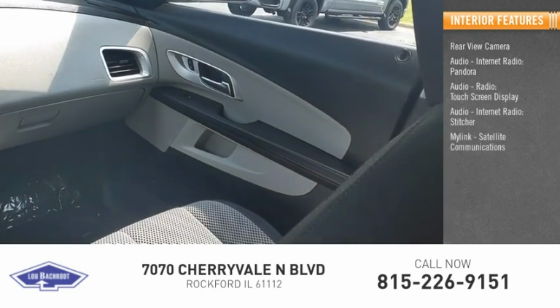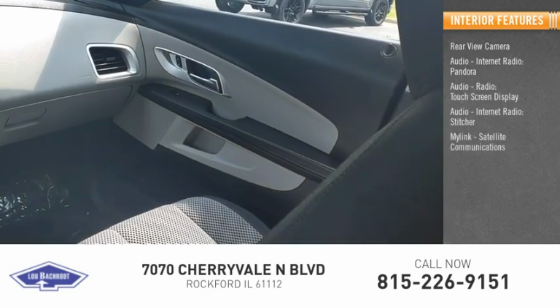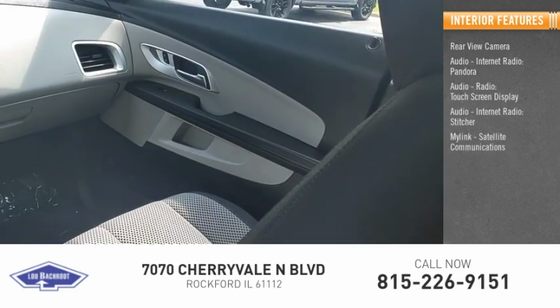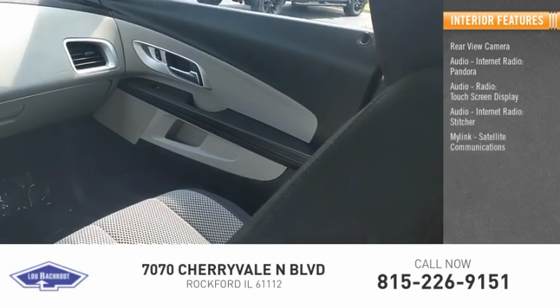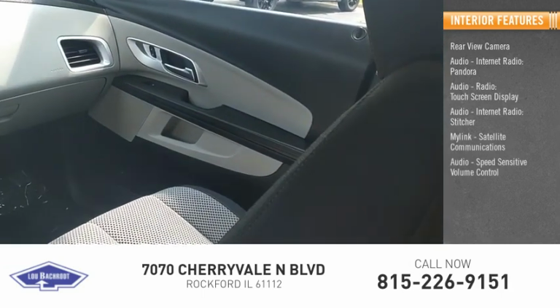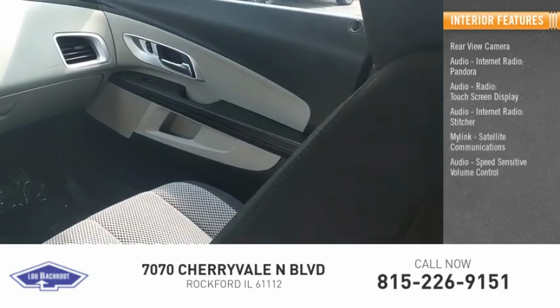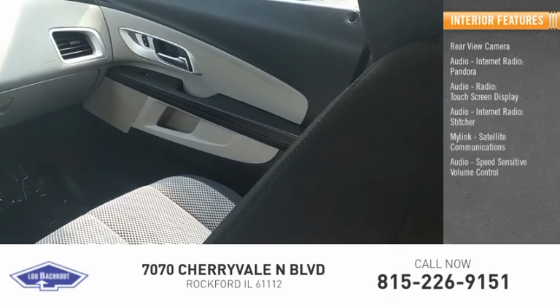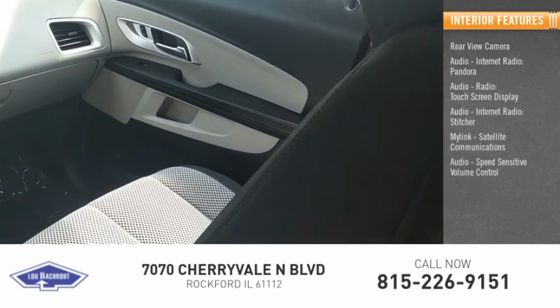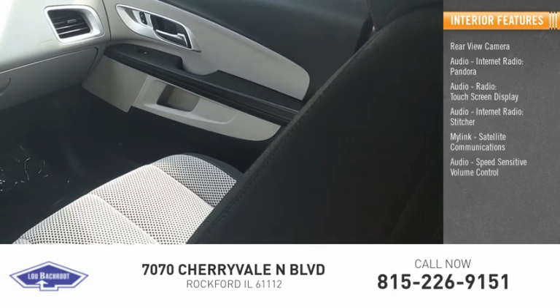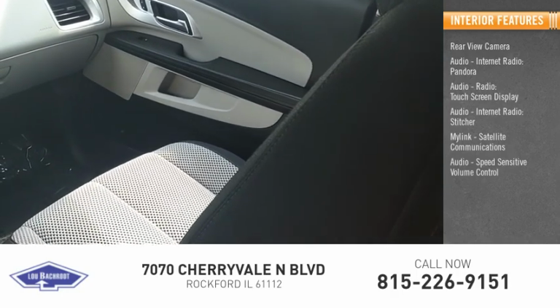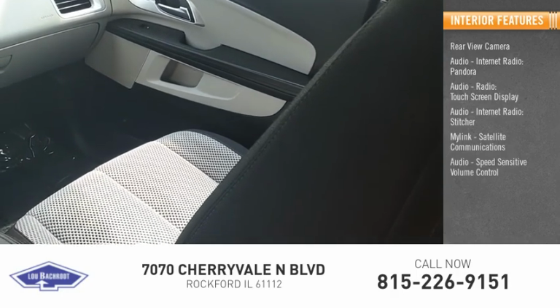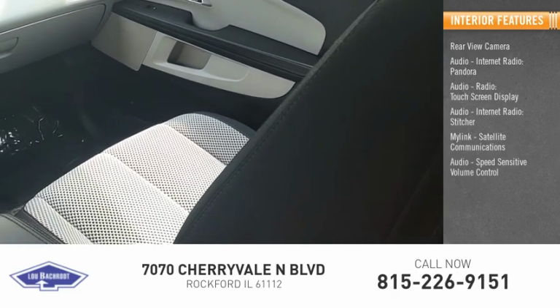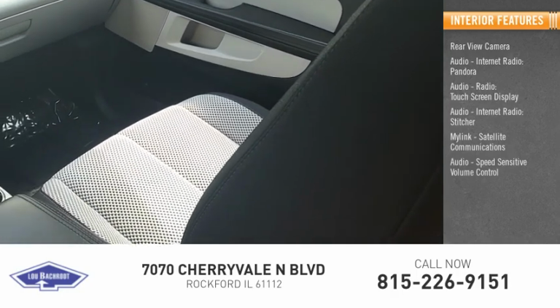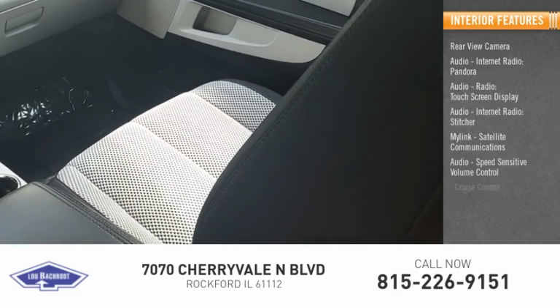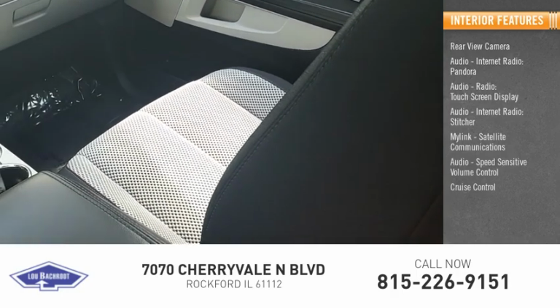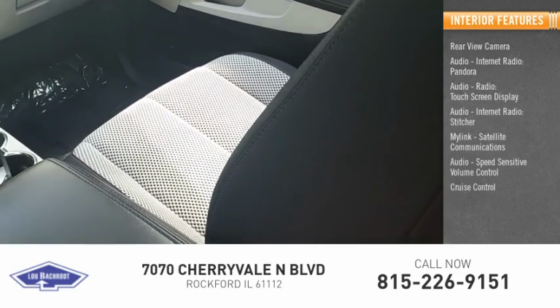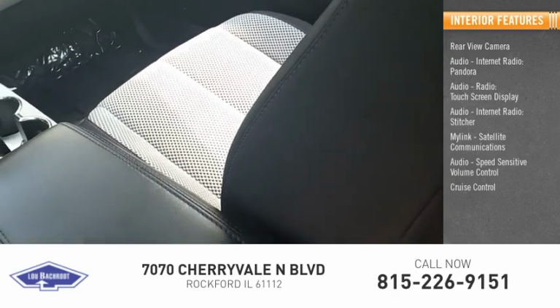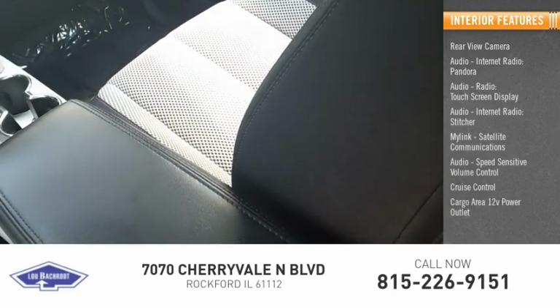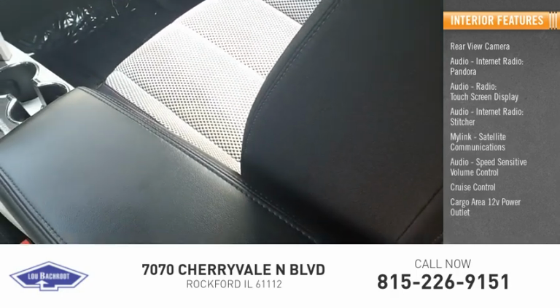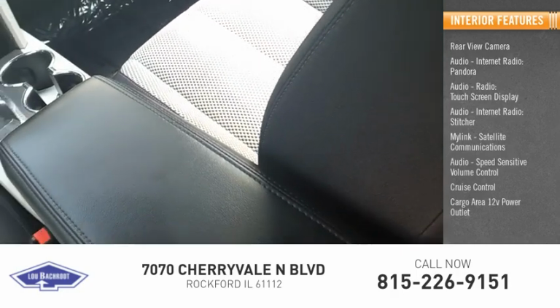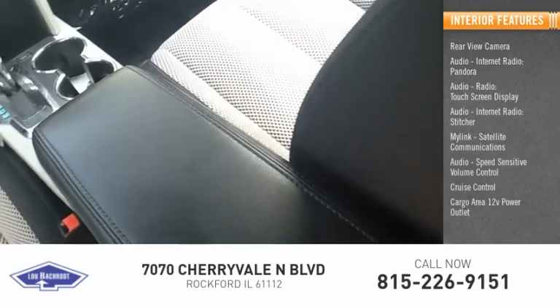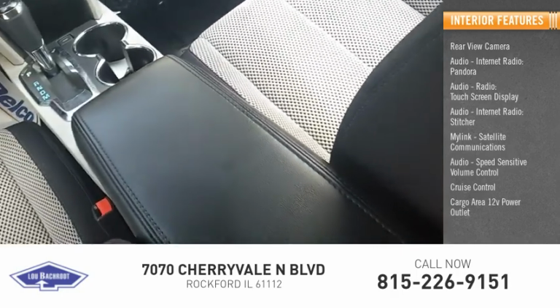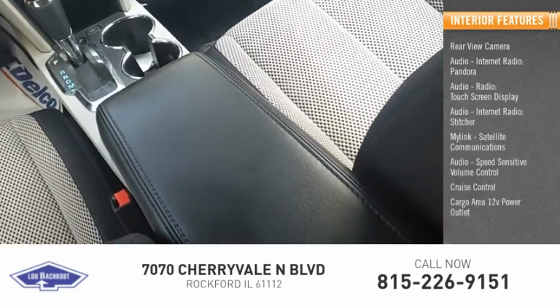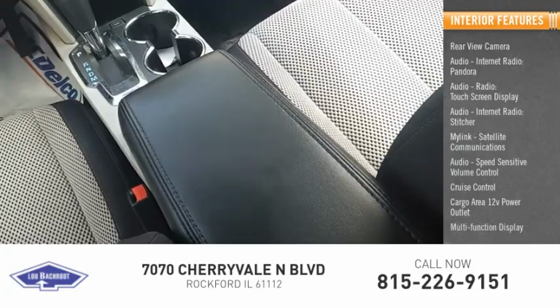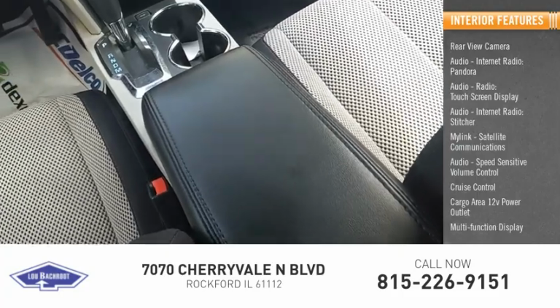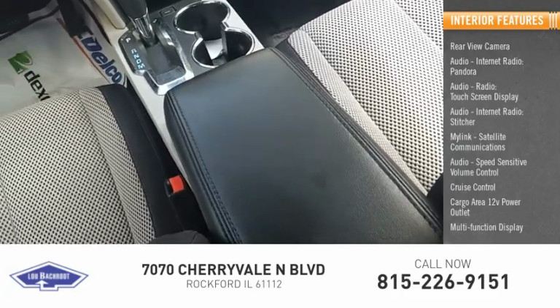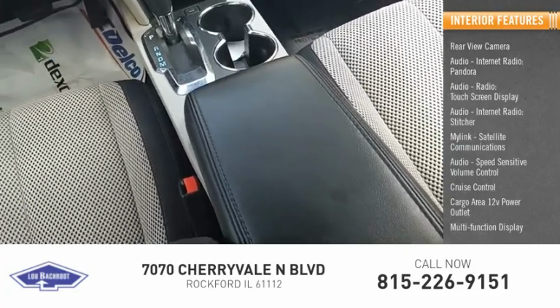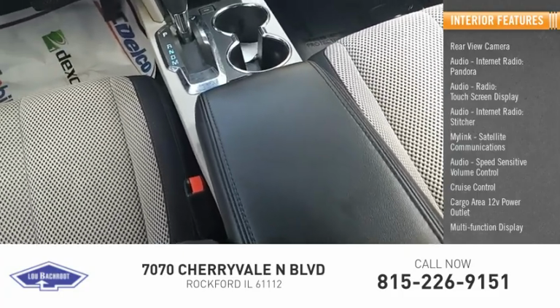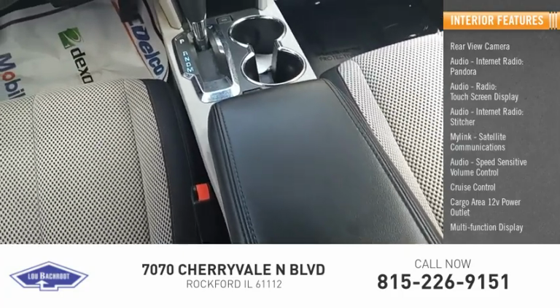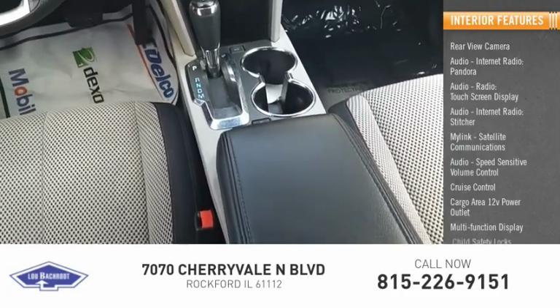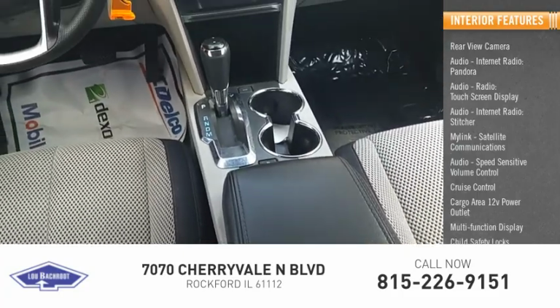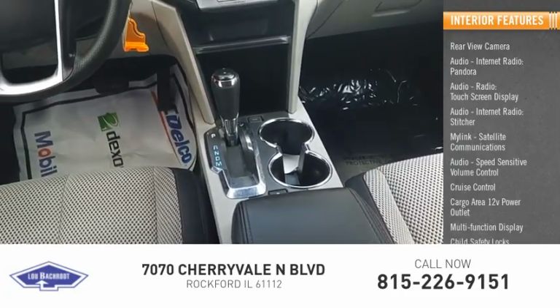Satellite communications, speed sensitive volume control, cruise control, cargo area 12-volt power outlet, multi-function display, and child safety locks.